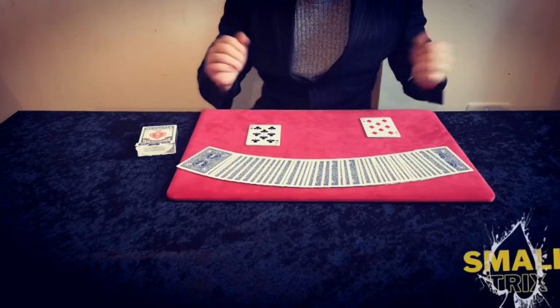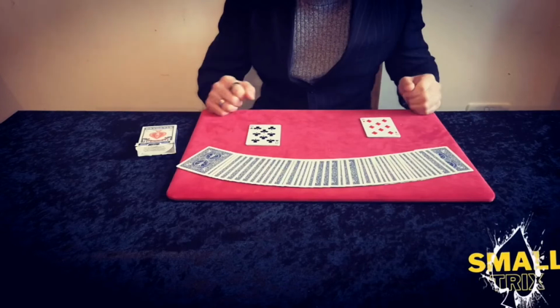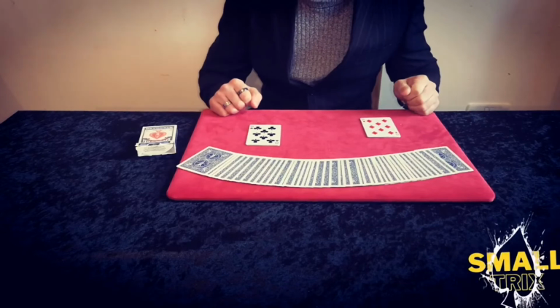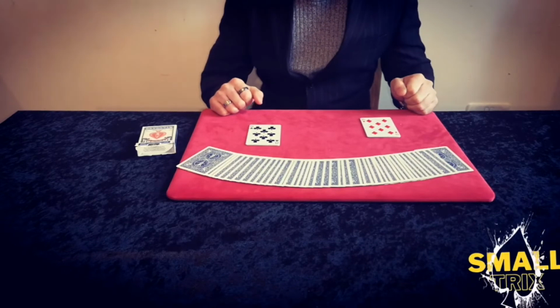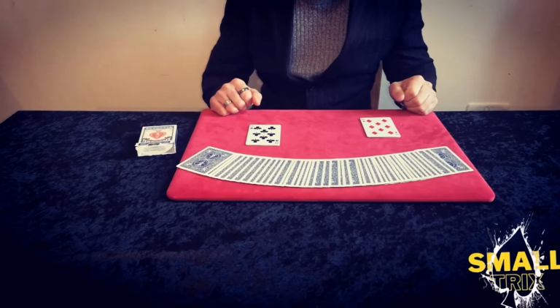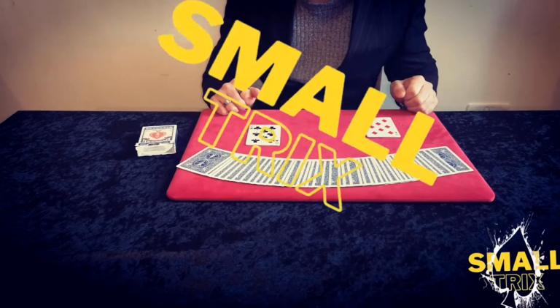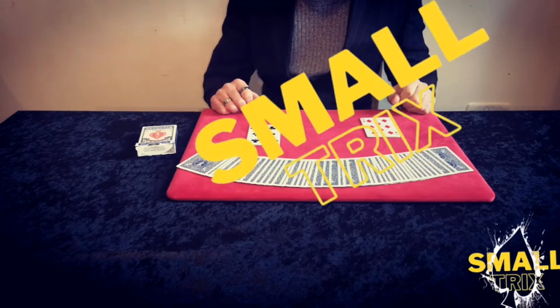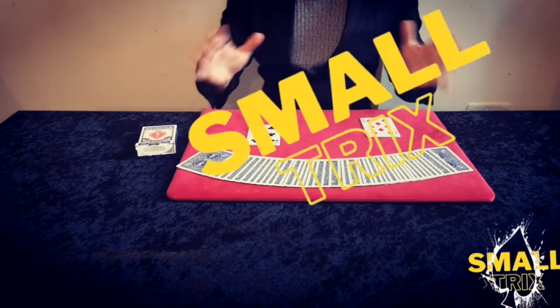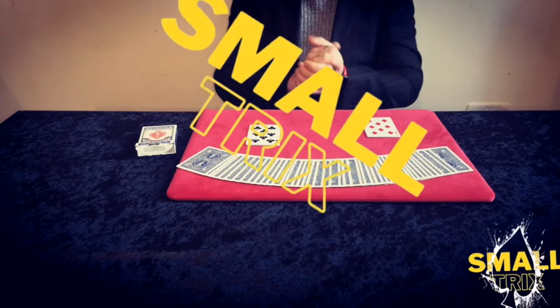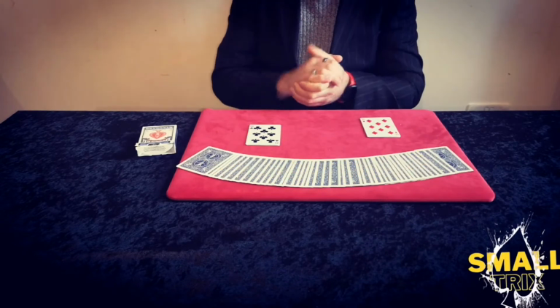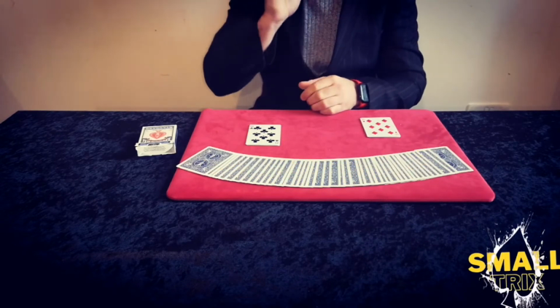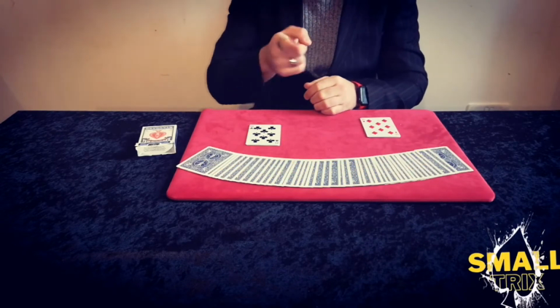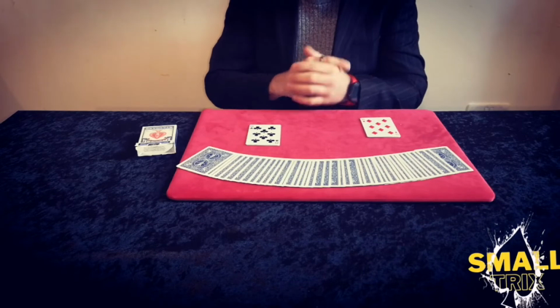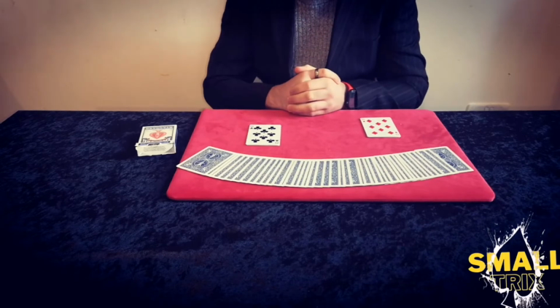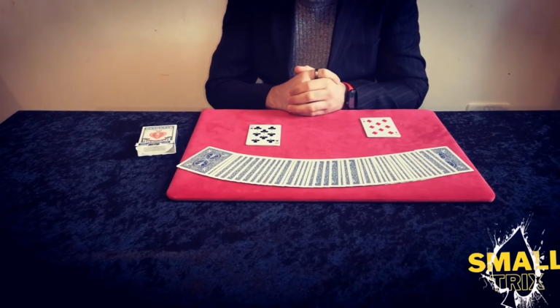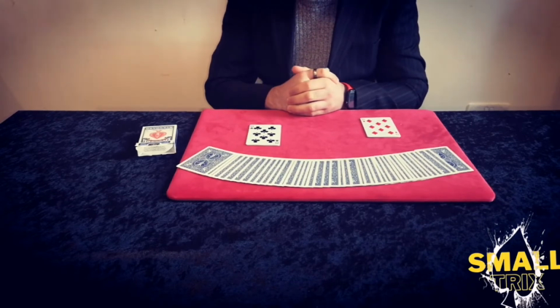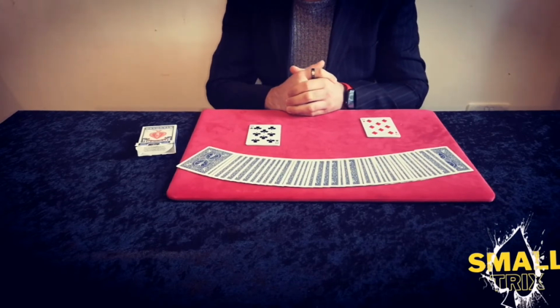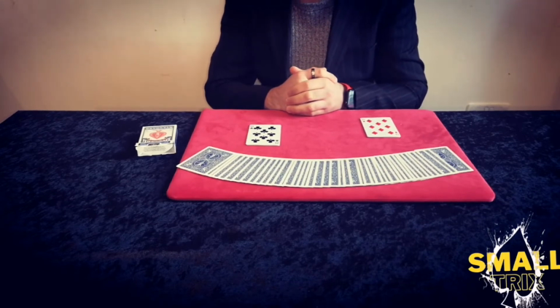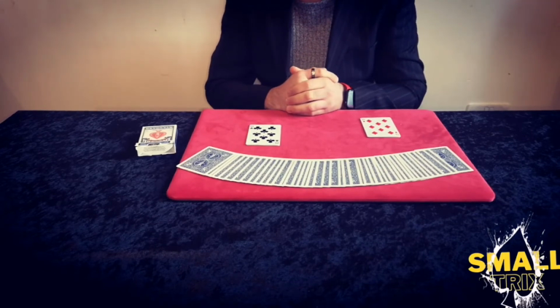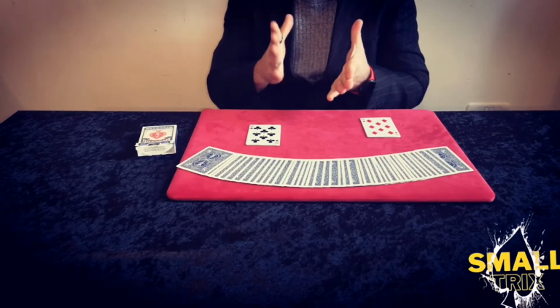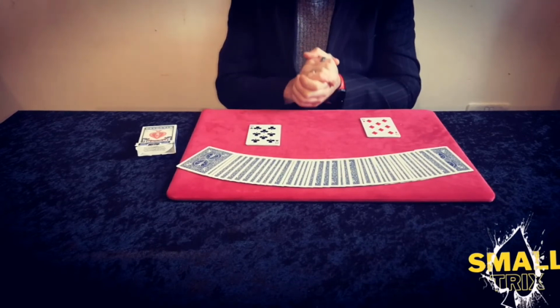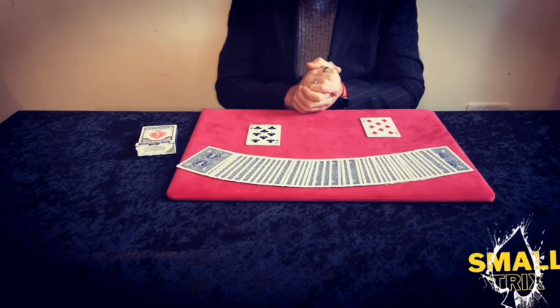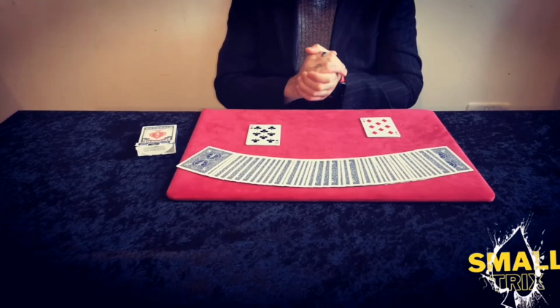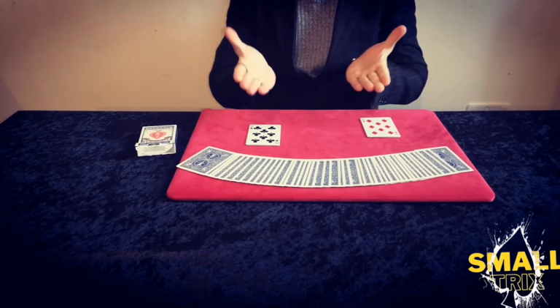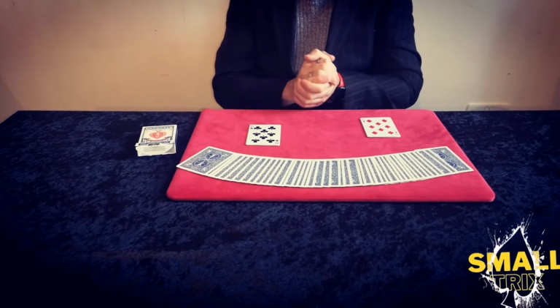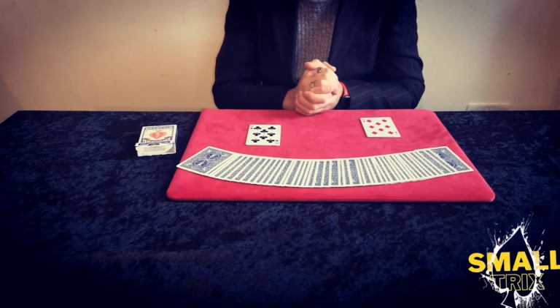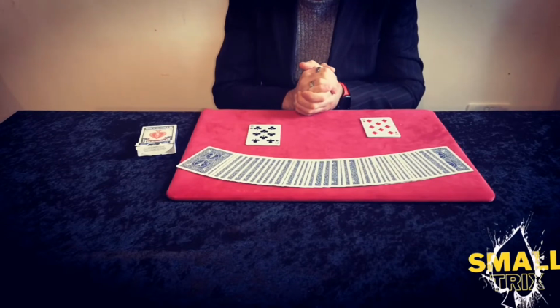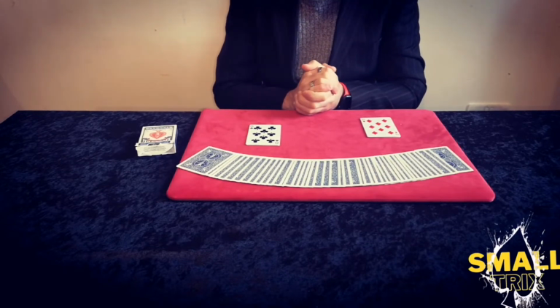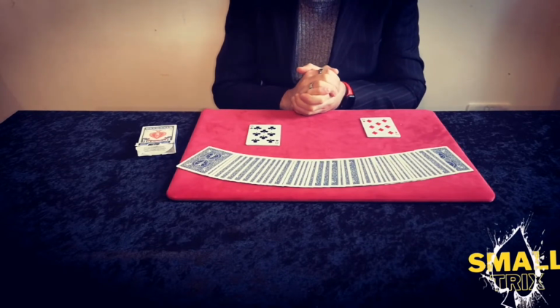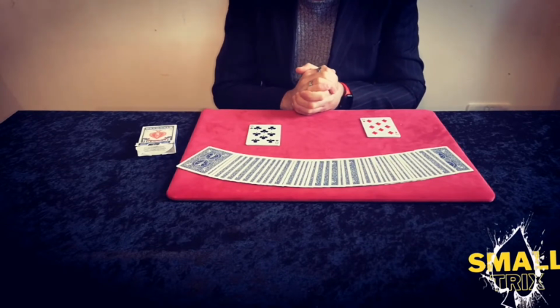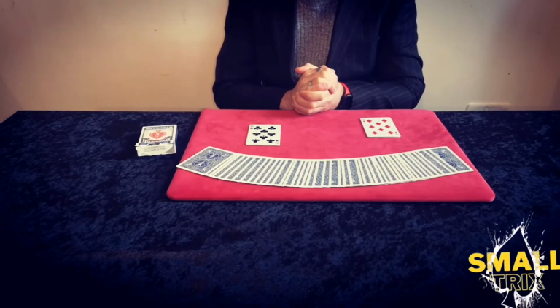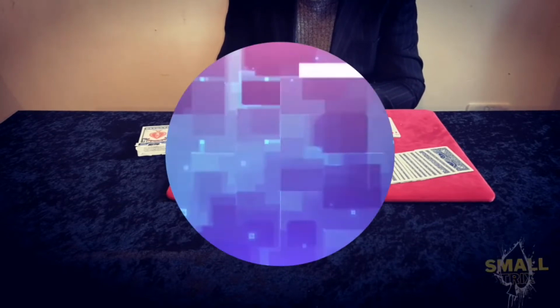Hello and welcome to Small Tricks. Today I'm going to be sharing with you one of my favorite packet tricks you can perform with any deck of cards. So let's get into it.